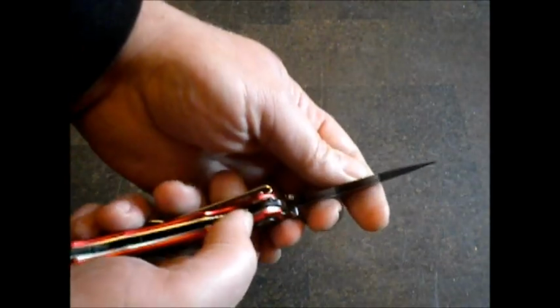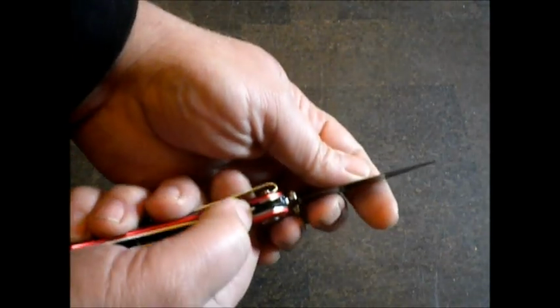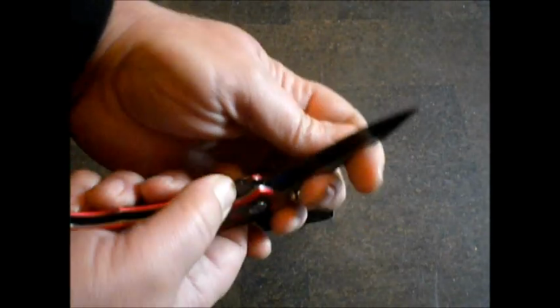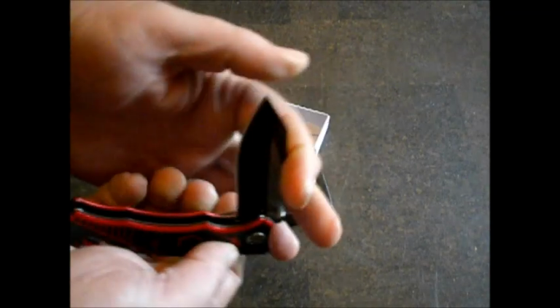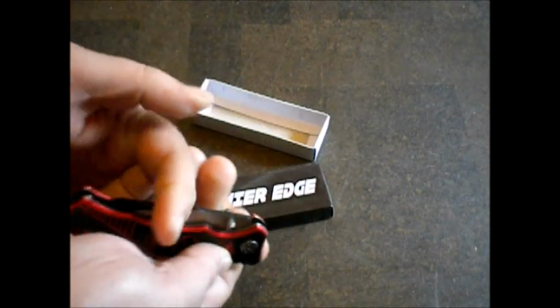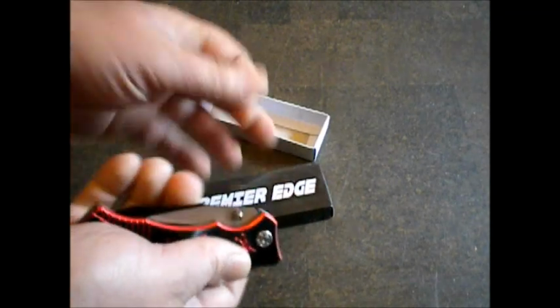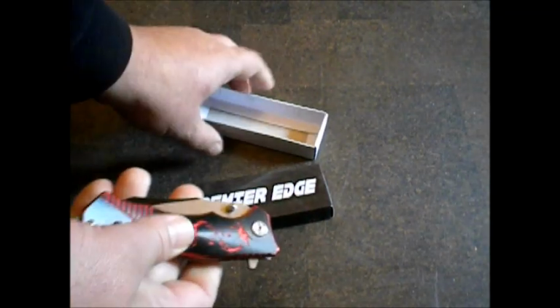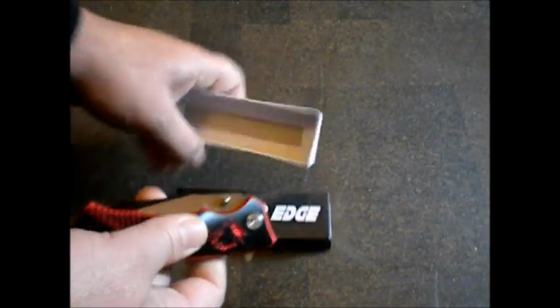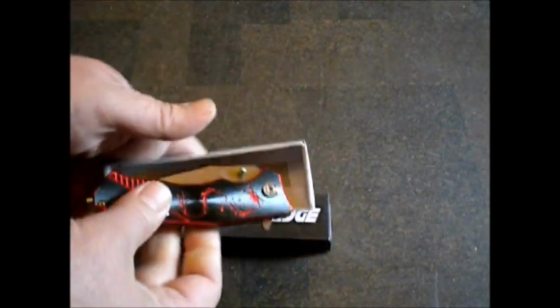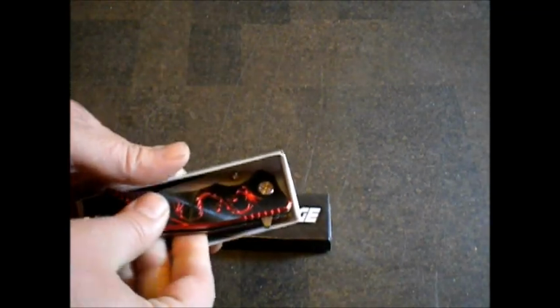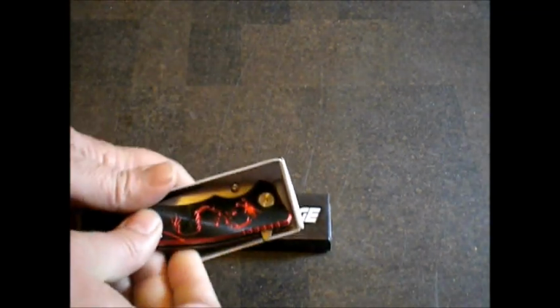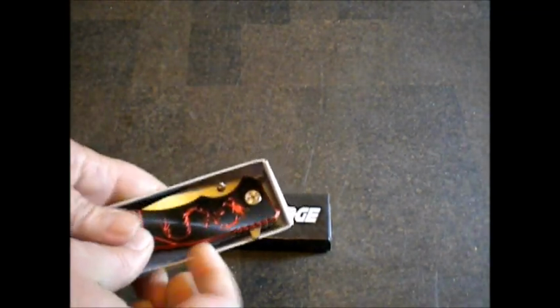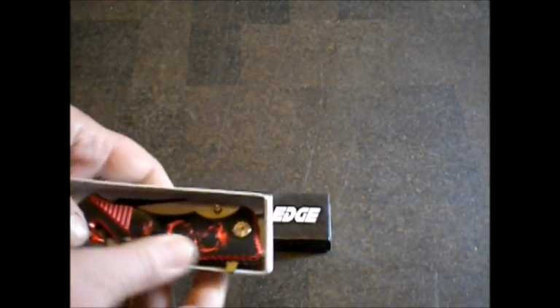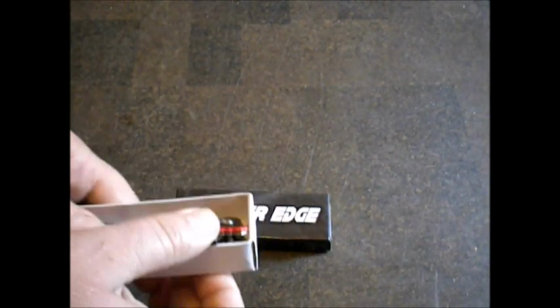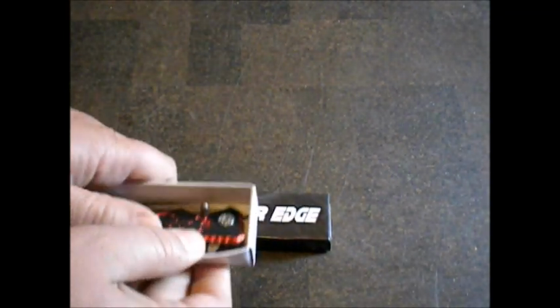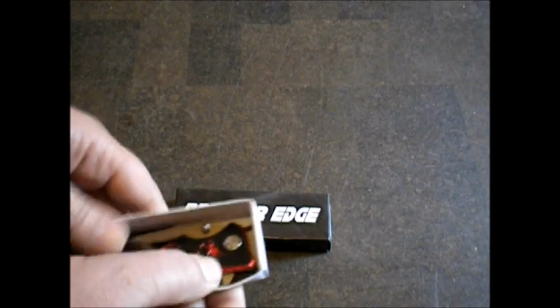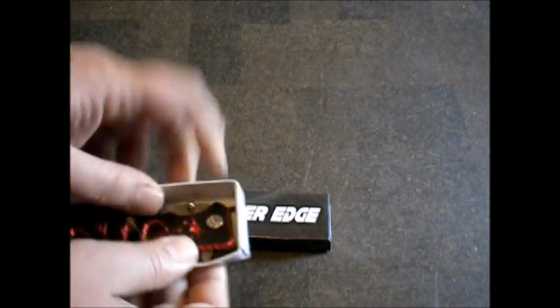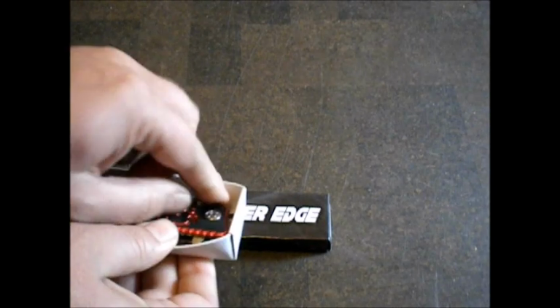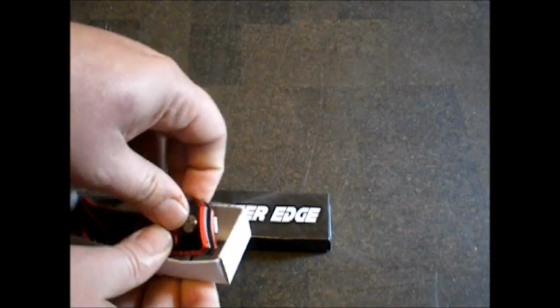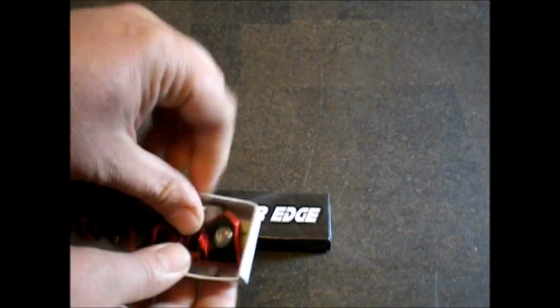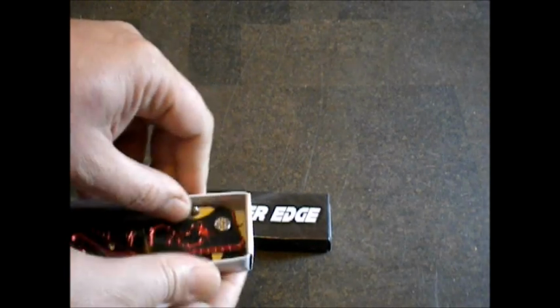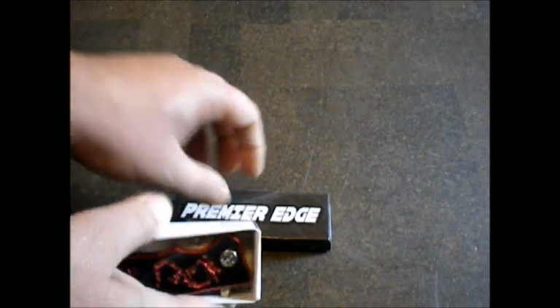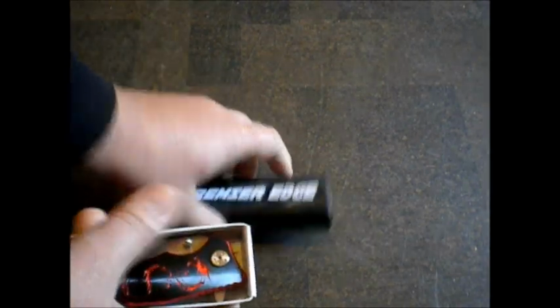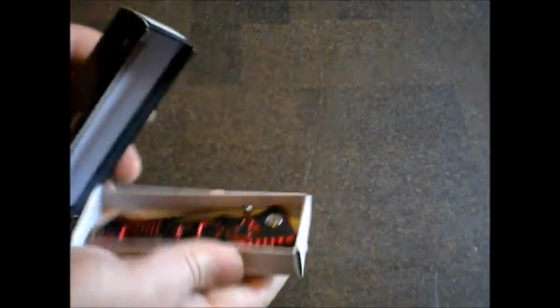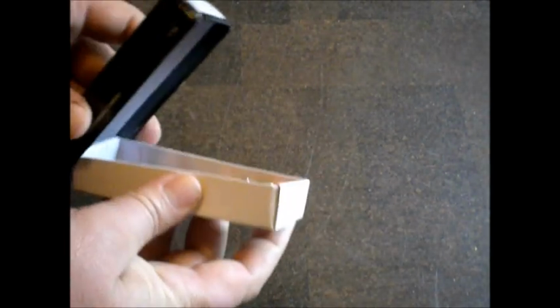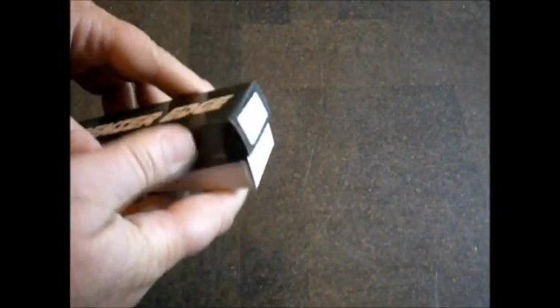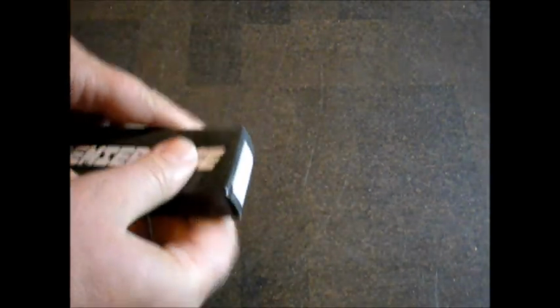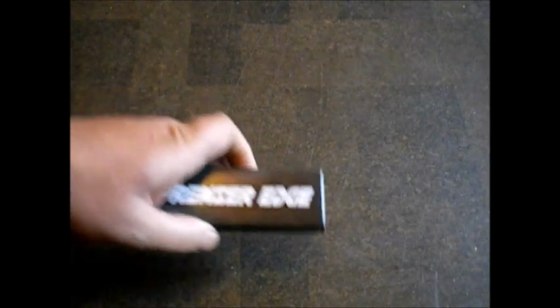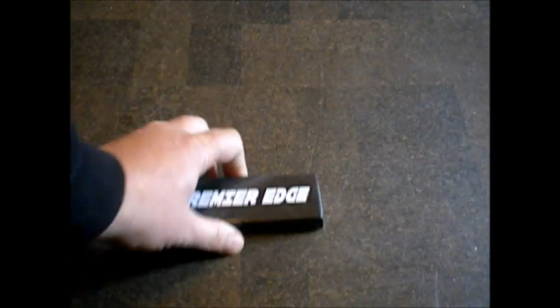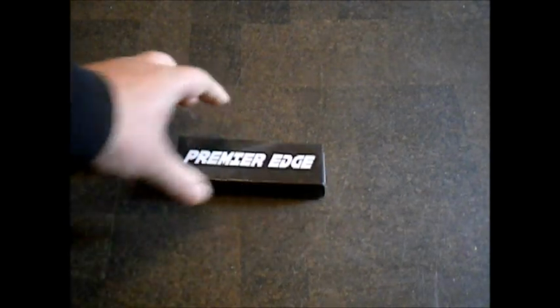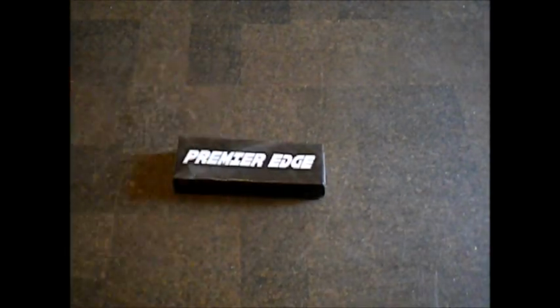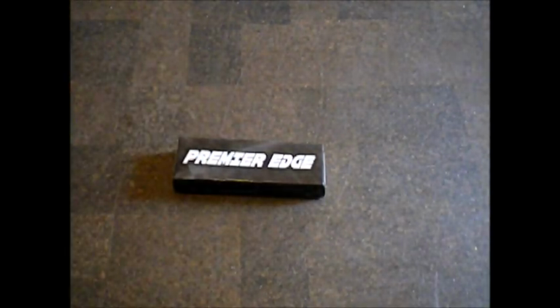That's all I got. Thanks for watching. Let me know what you think. Have a wonderful day, and if I could put this thing back into the box.